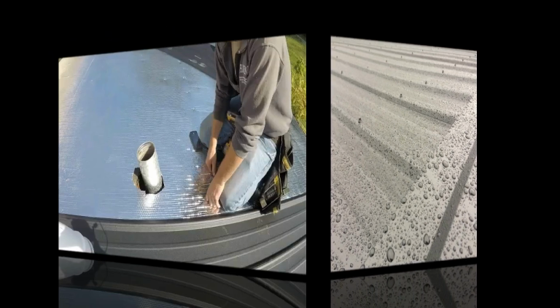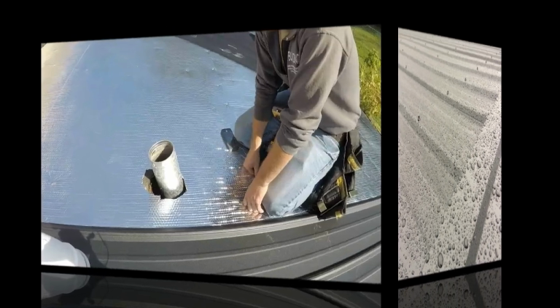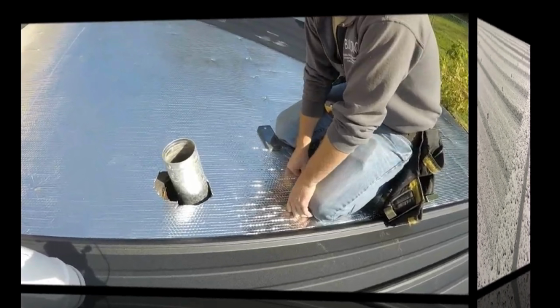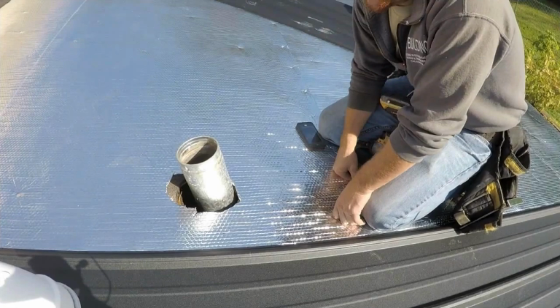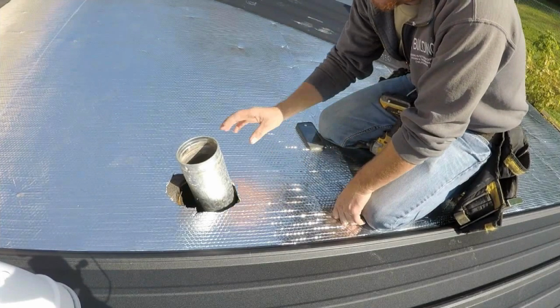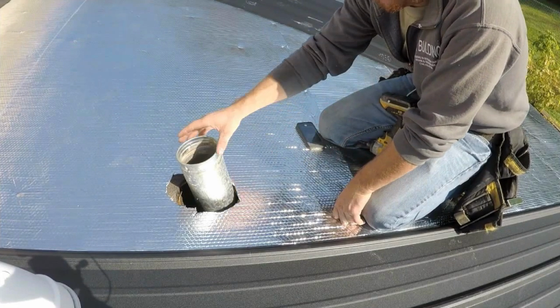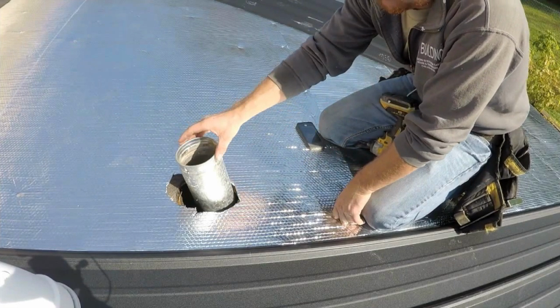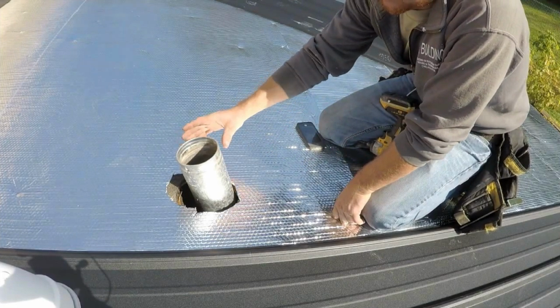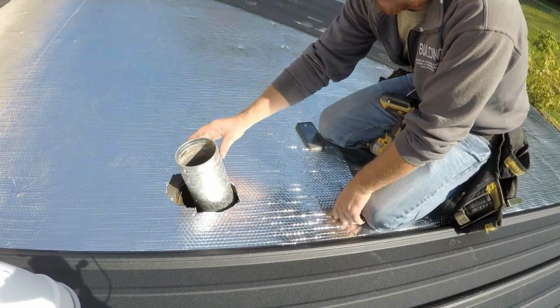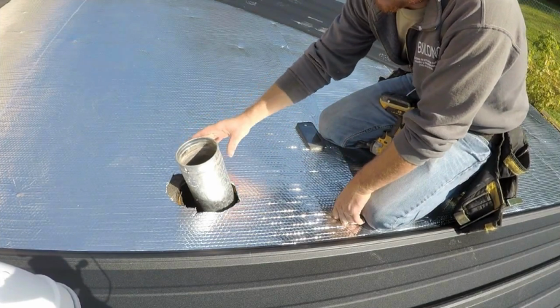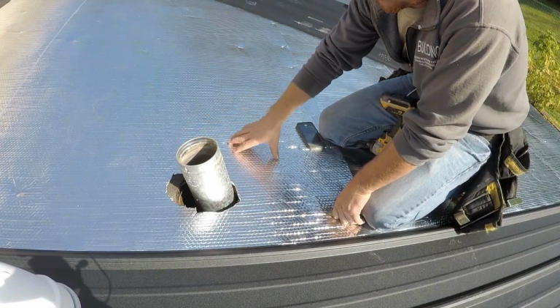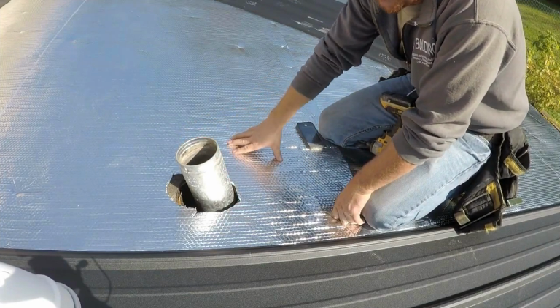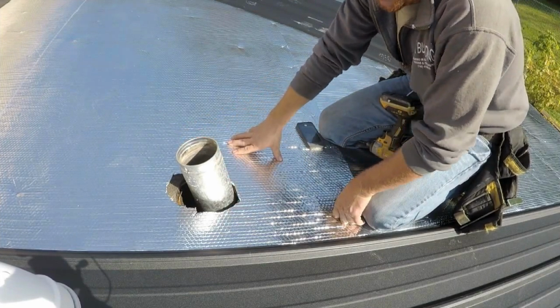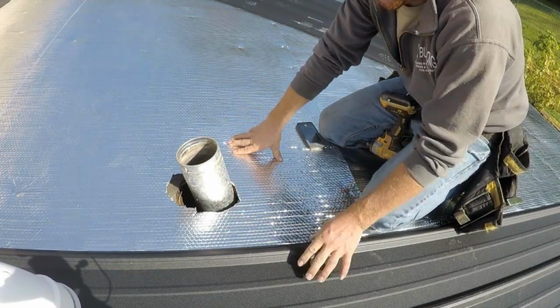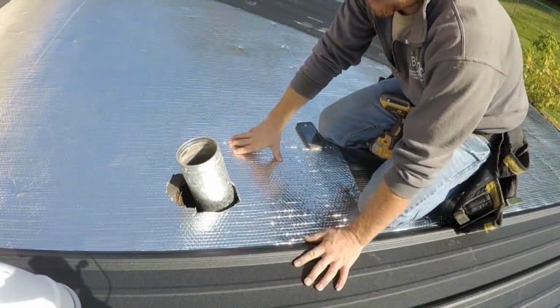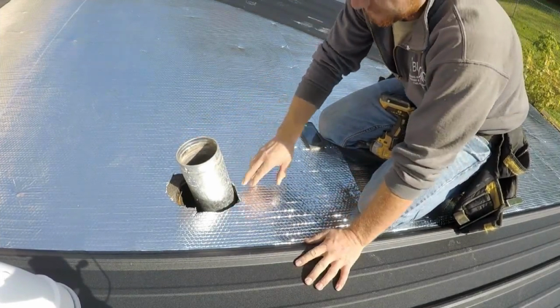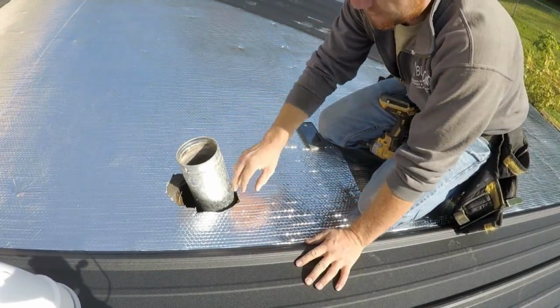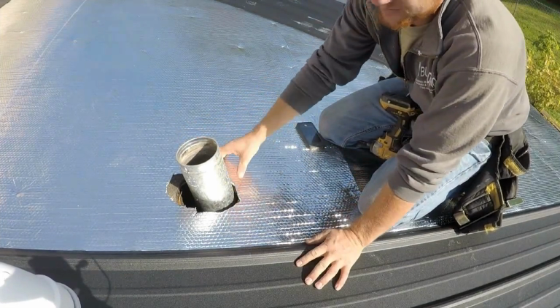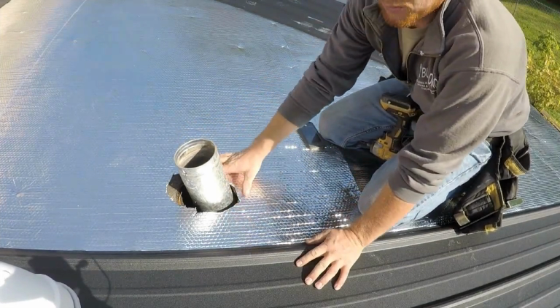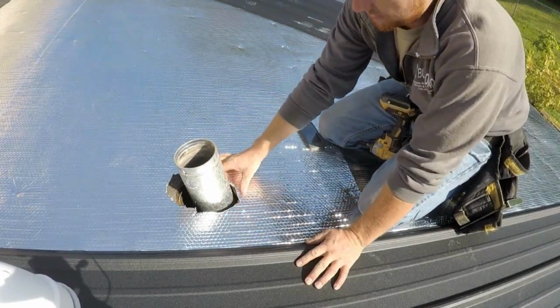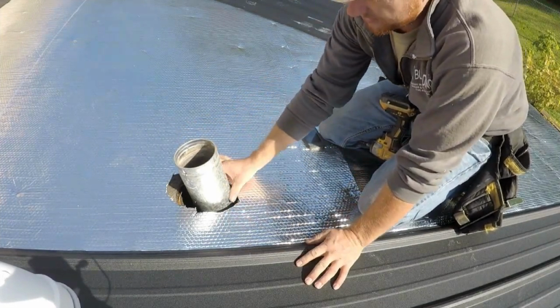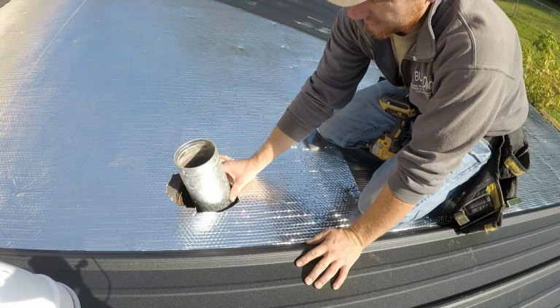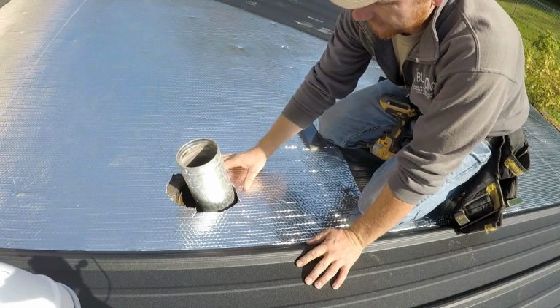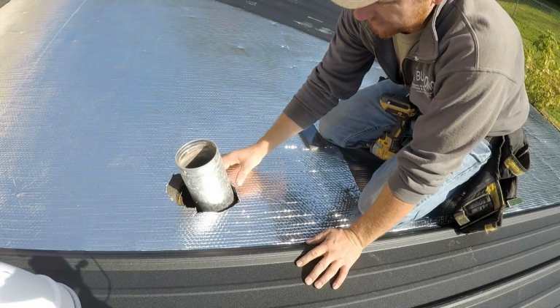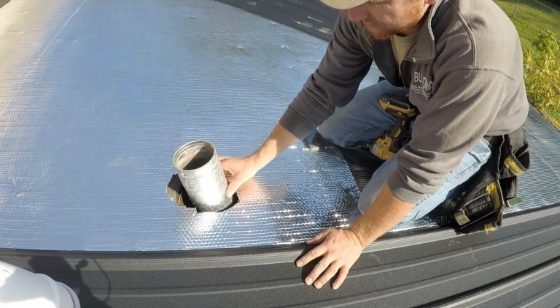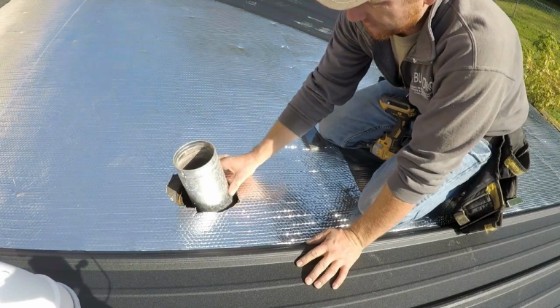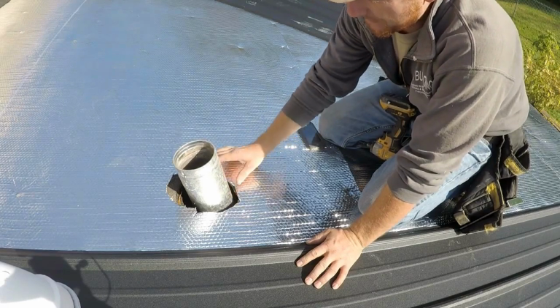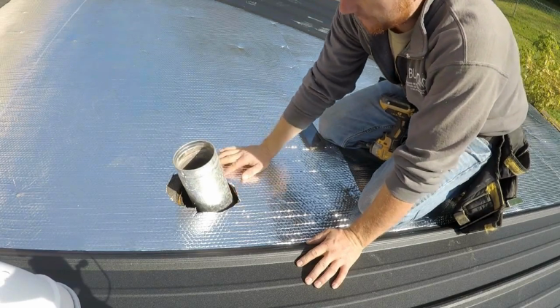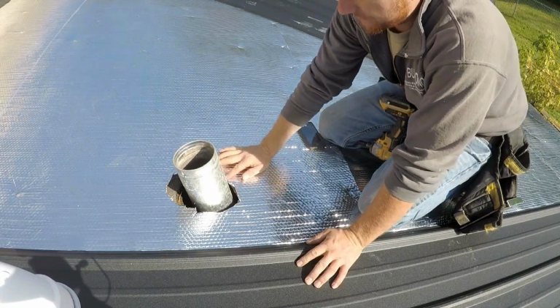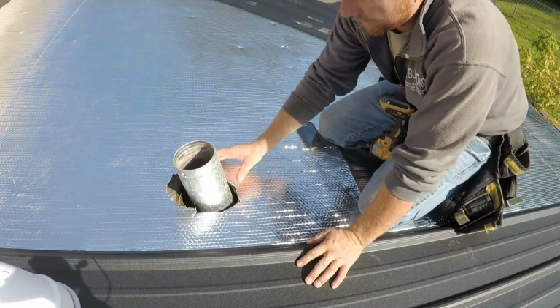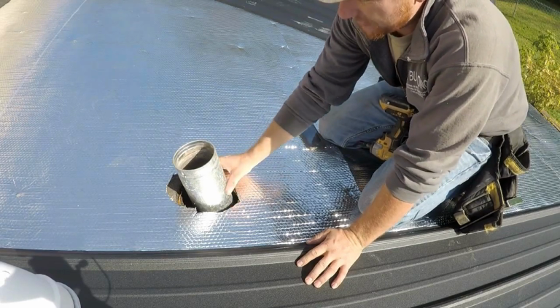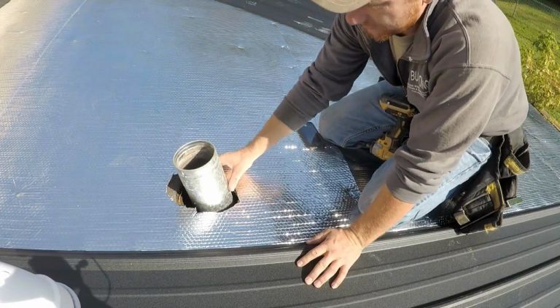When installing a roof boot in a metal roof, the first thing you want to do is remove the old boot, as you can see I've done on this vent here.